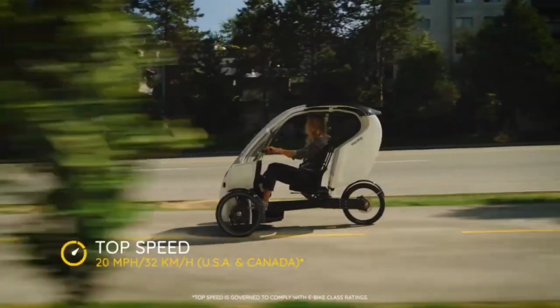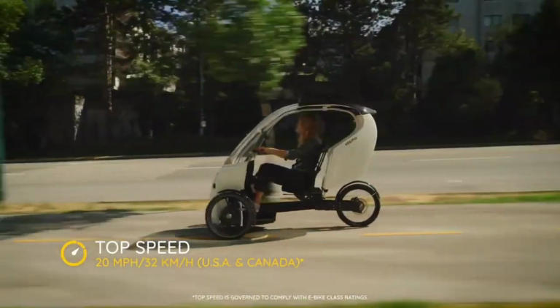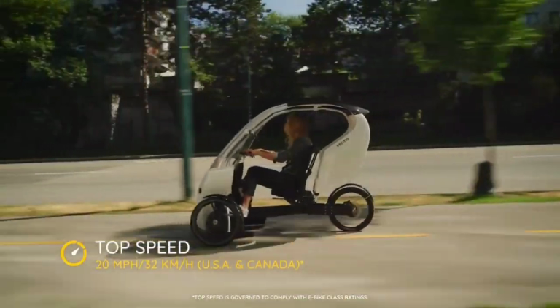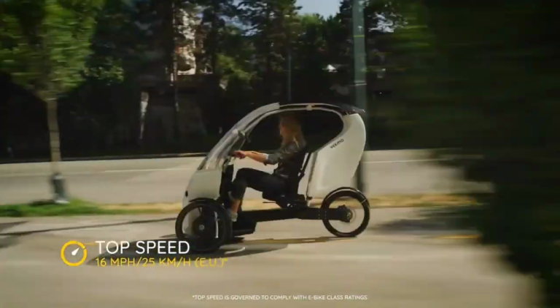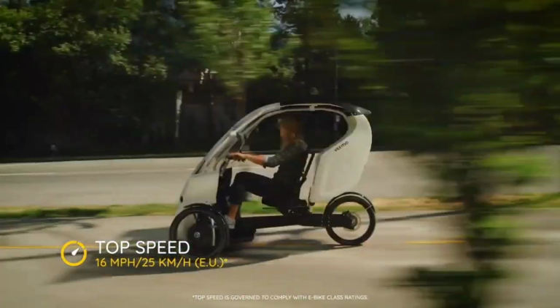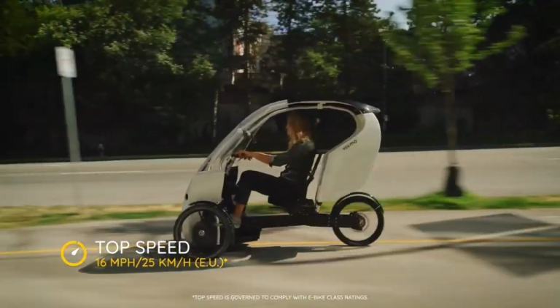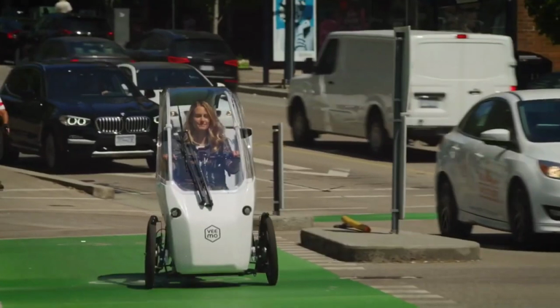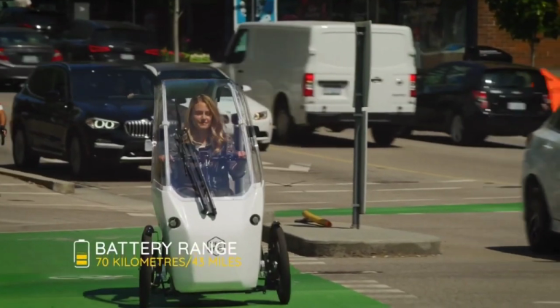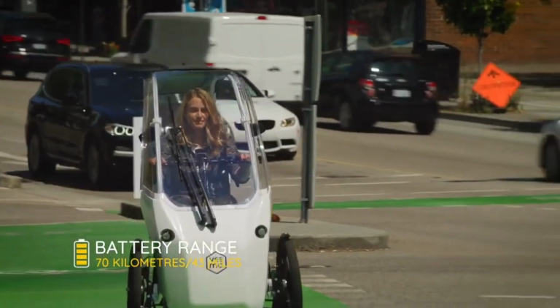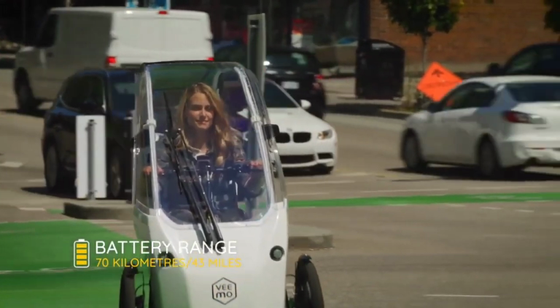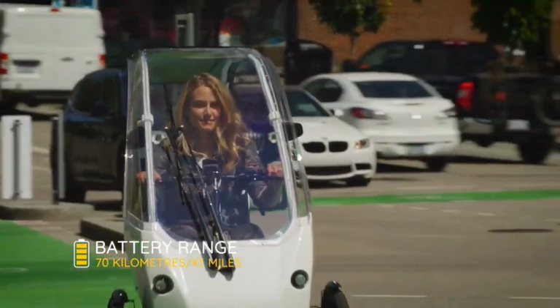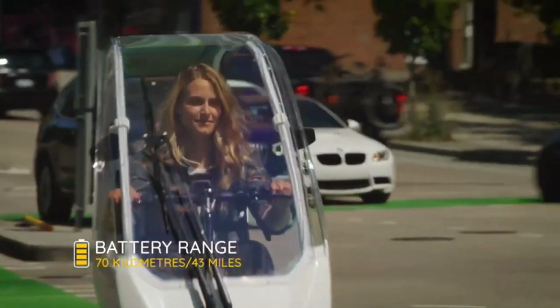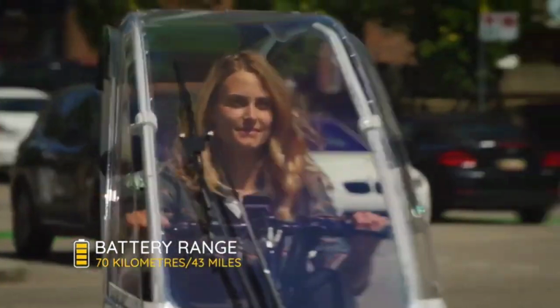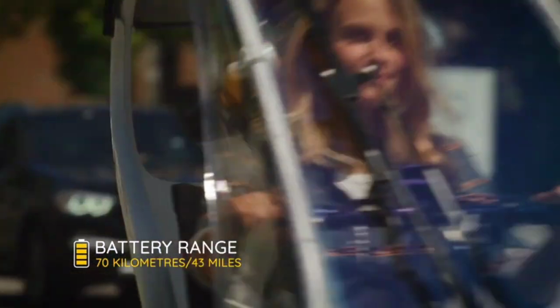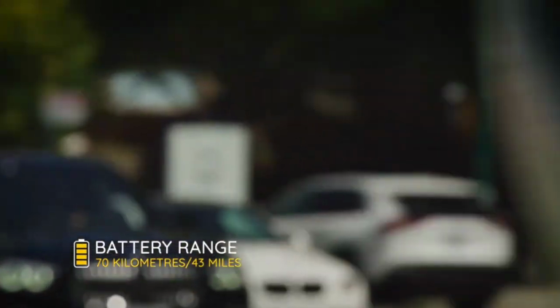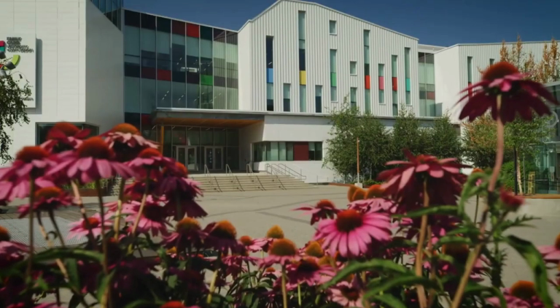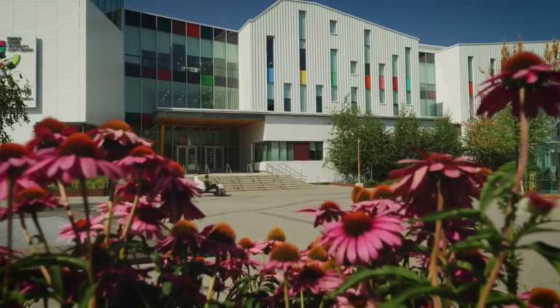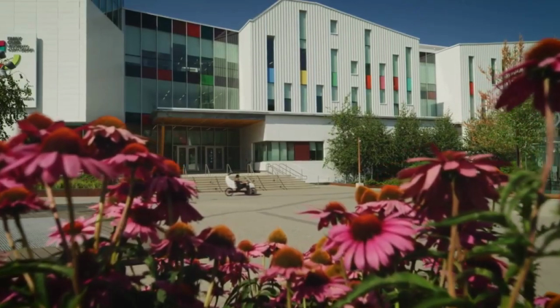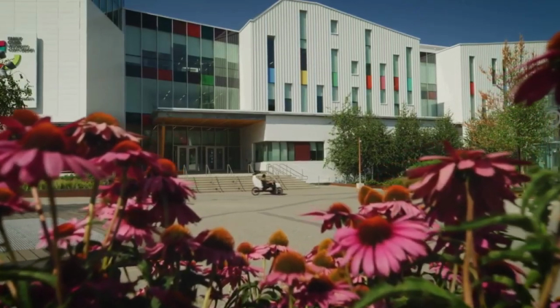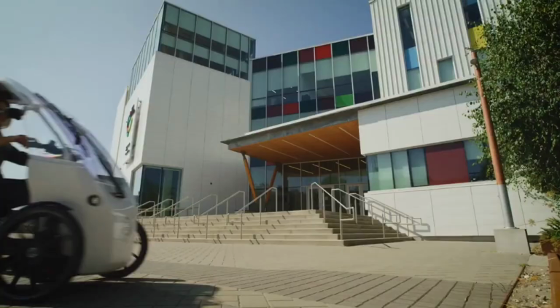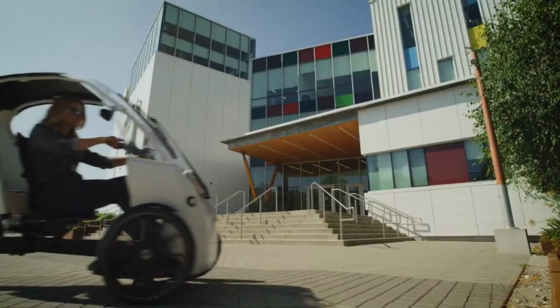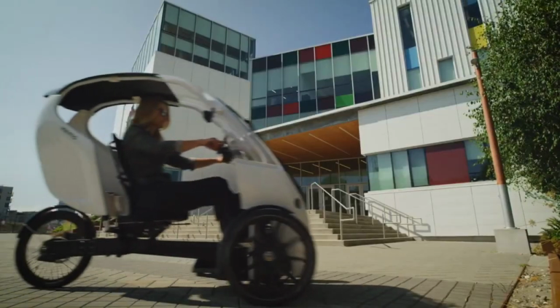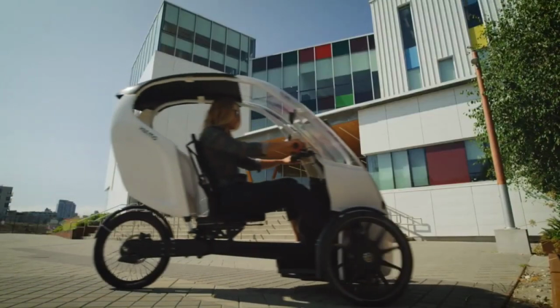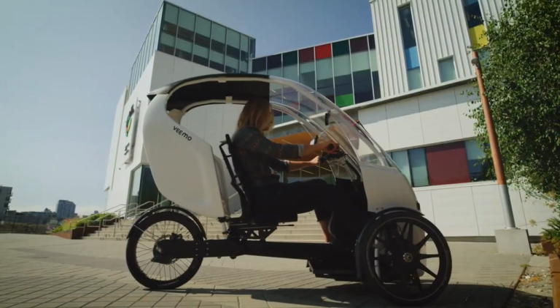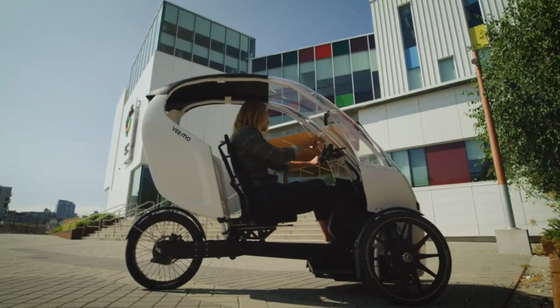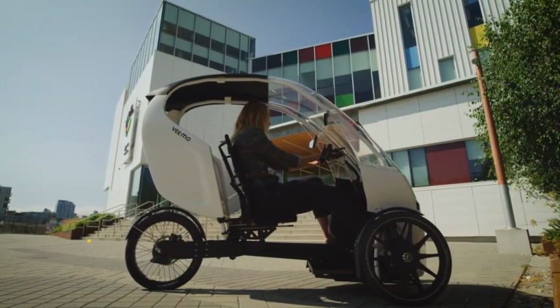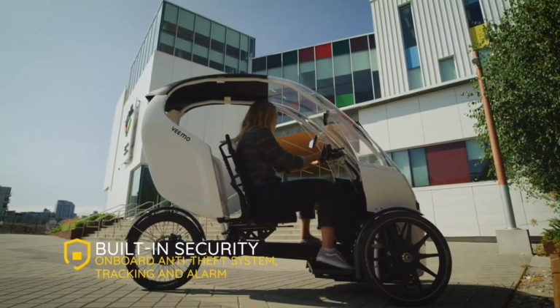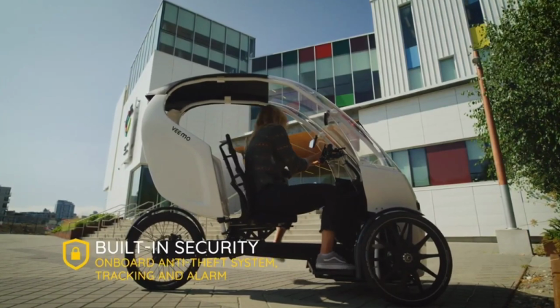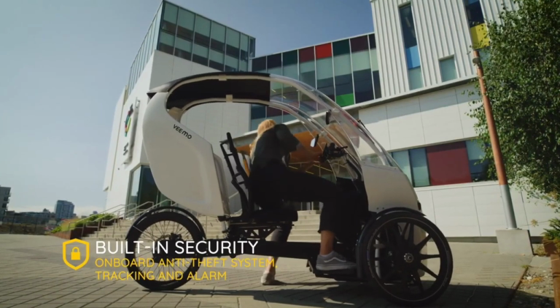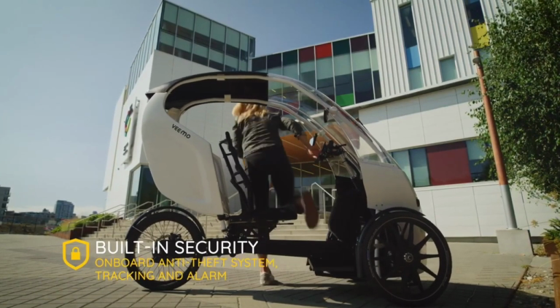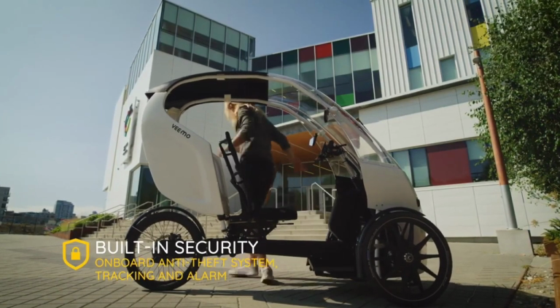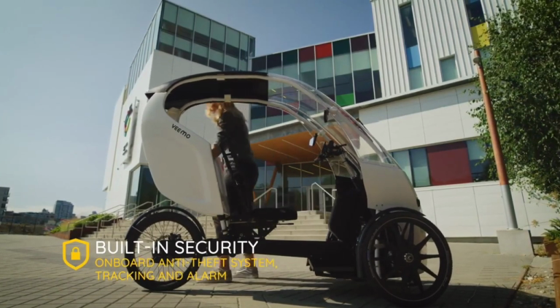It's the ride for the eco-conscious urbanite, the perfect blend of efficiency, exercise, and environmental care. Hop in, power up, and set off on a journey where every trip is a step towards a greener future.